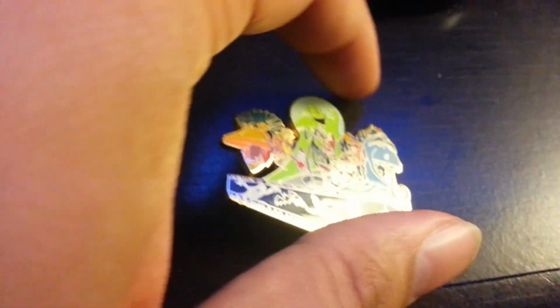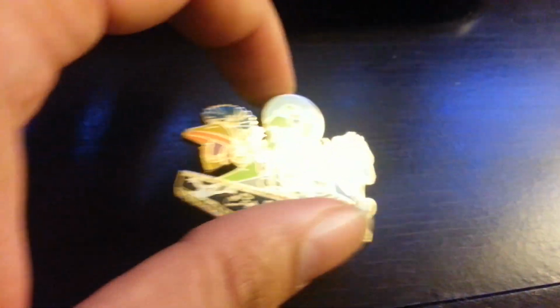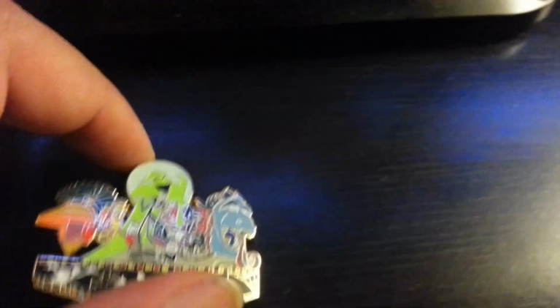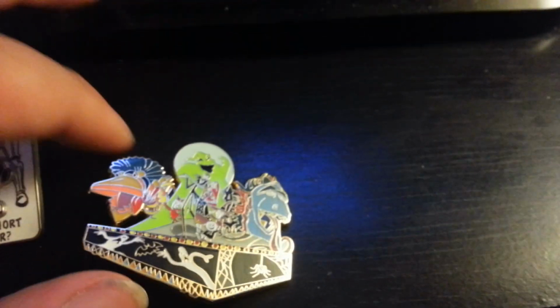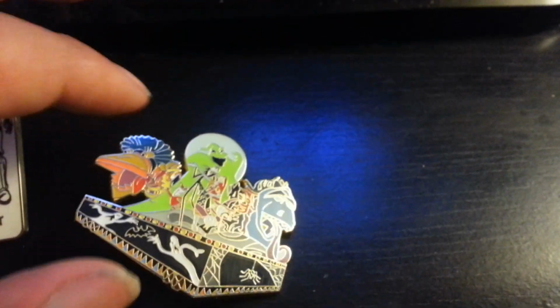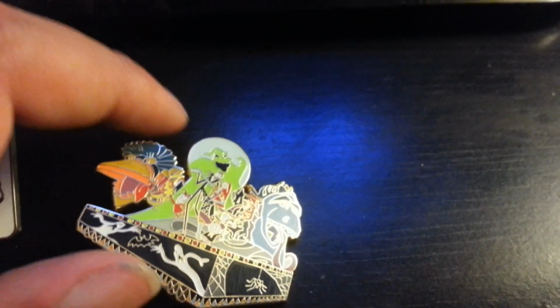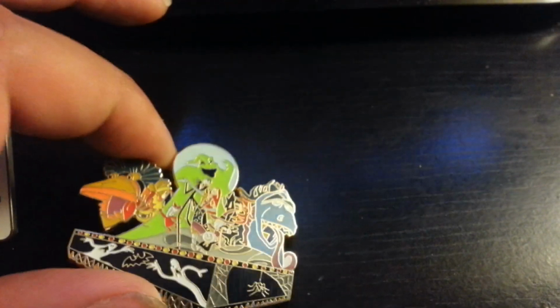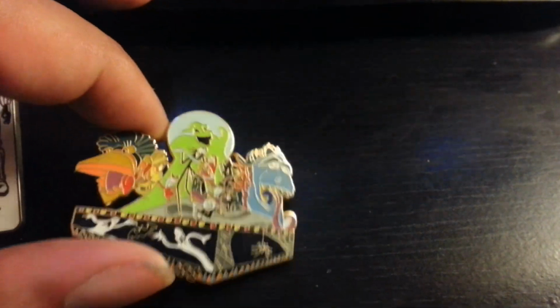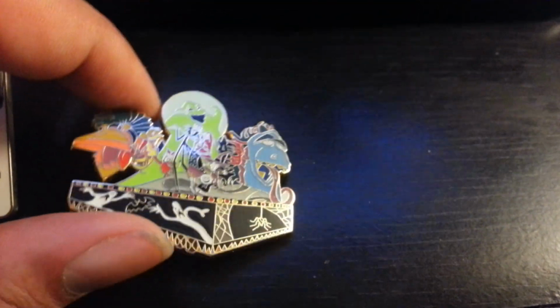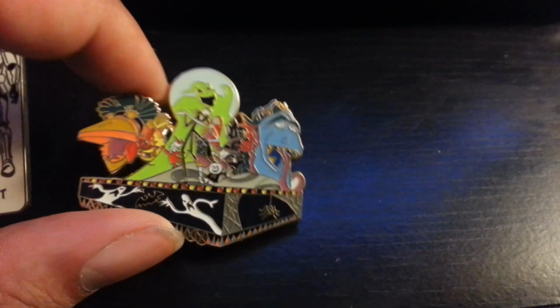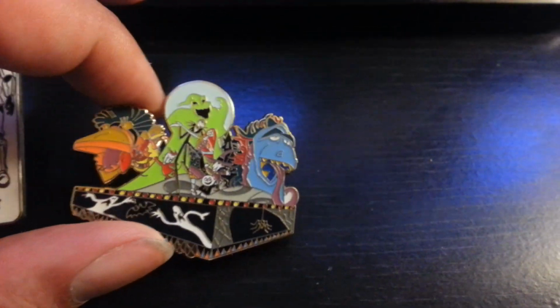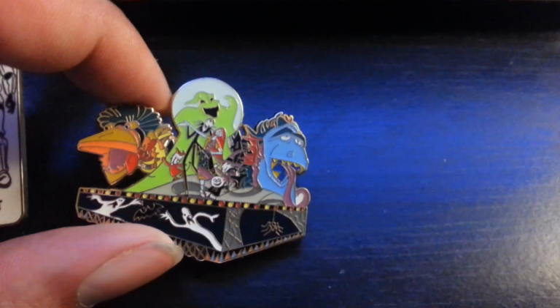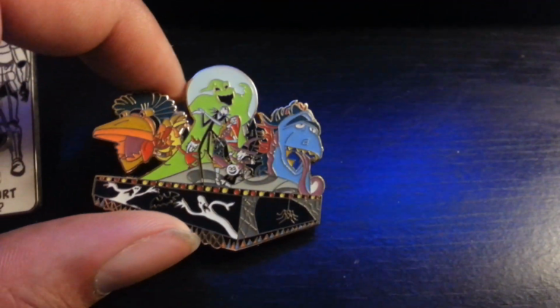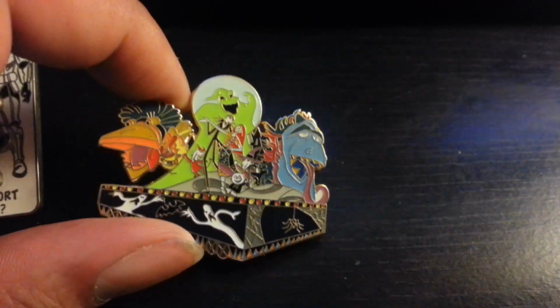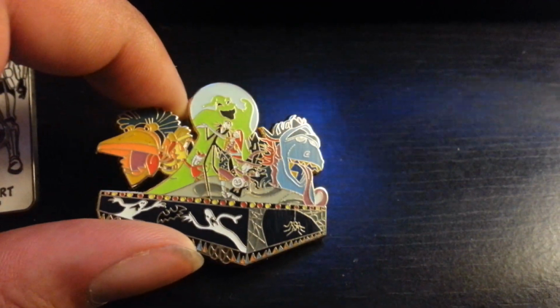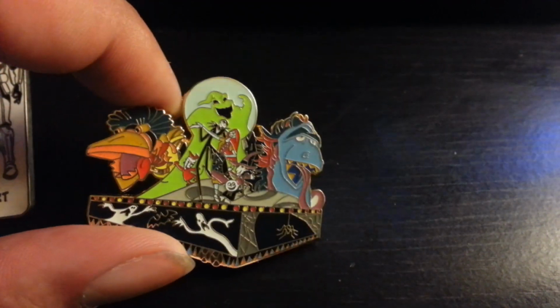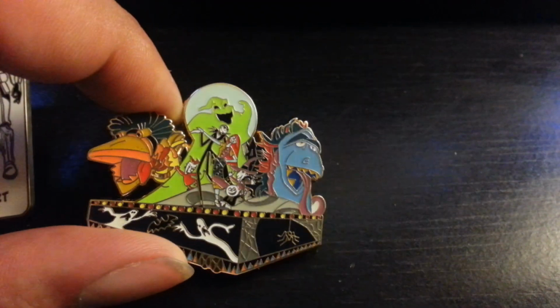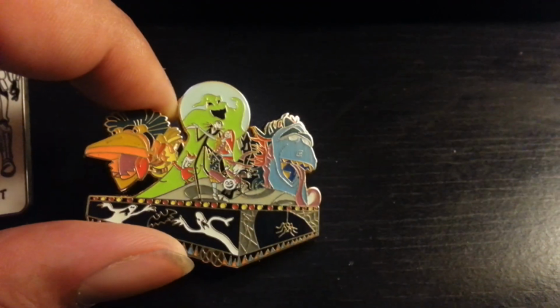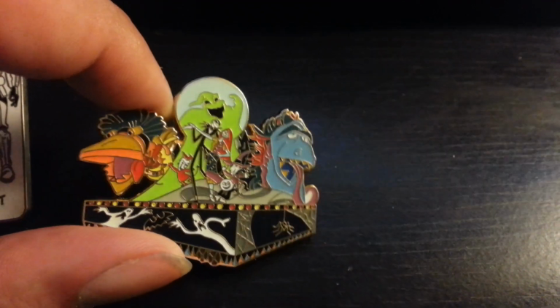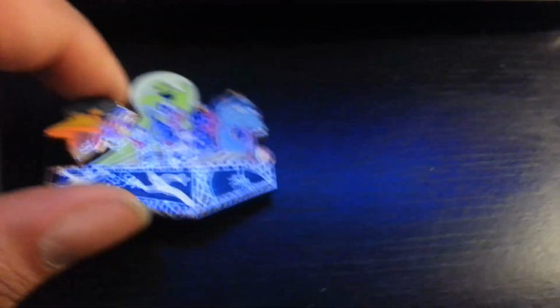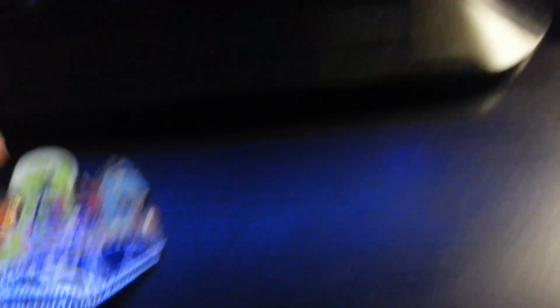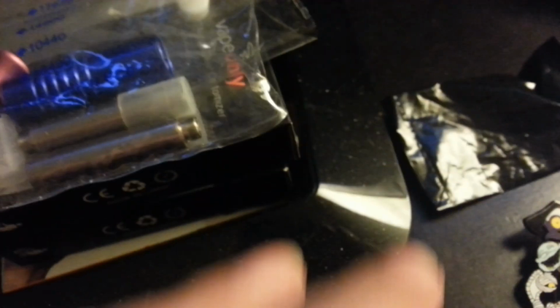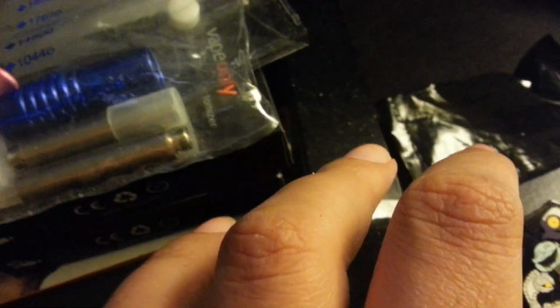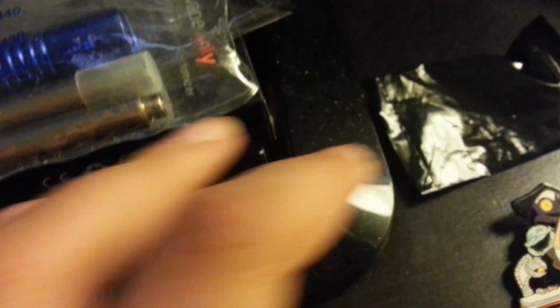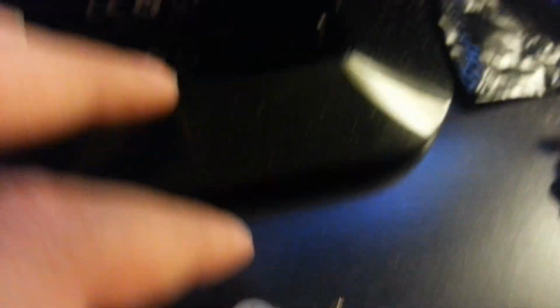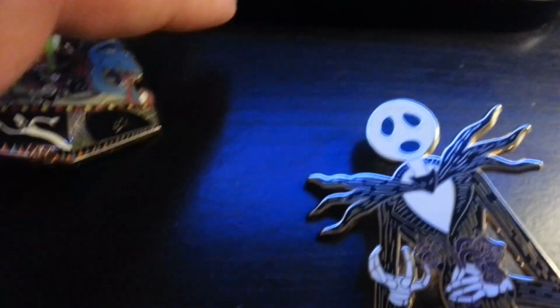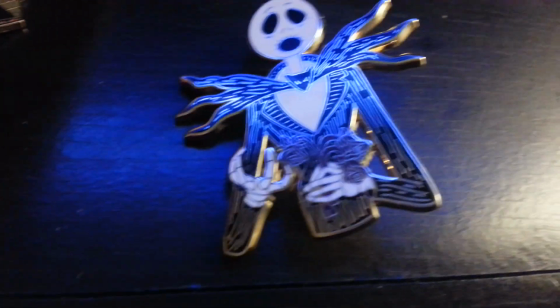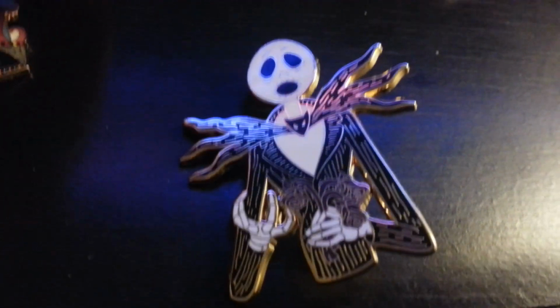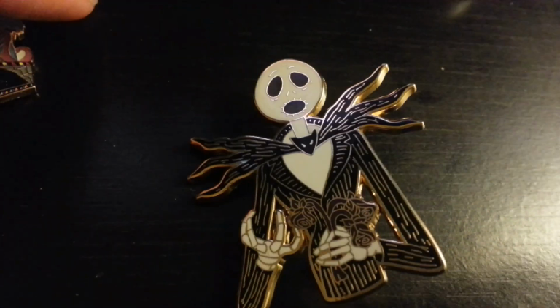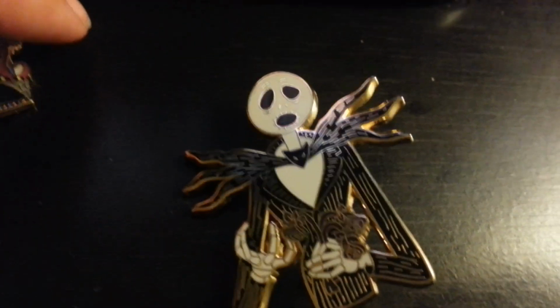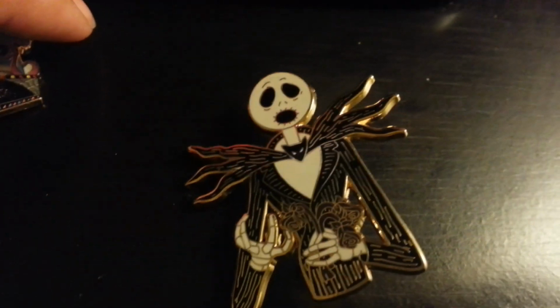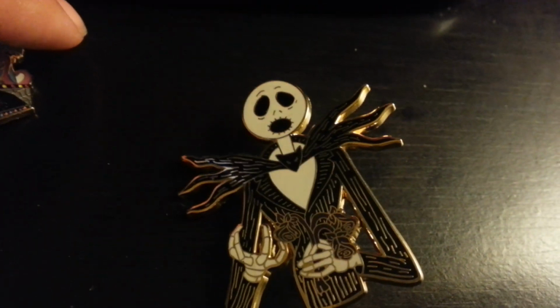We just started collecting Nightmare Before Christmas. This one has Oogie Boogie and it's limited to 250. So I thought that was cool. And I got this Jack — he's also limited to 250.